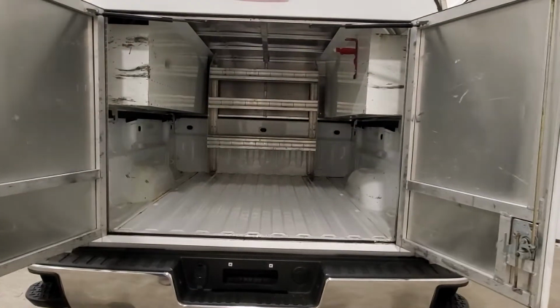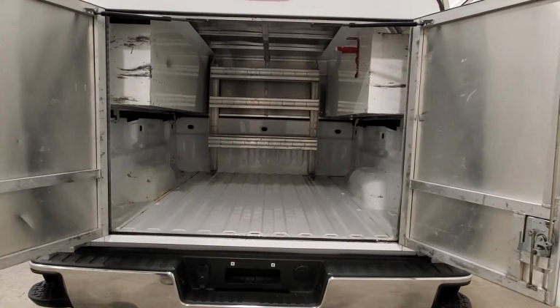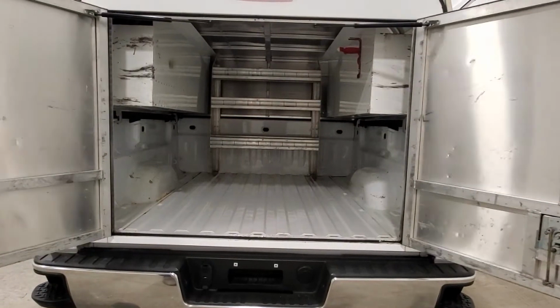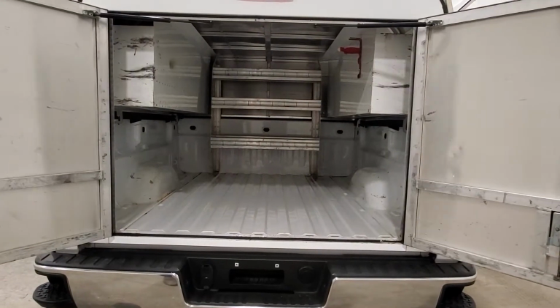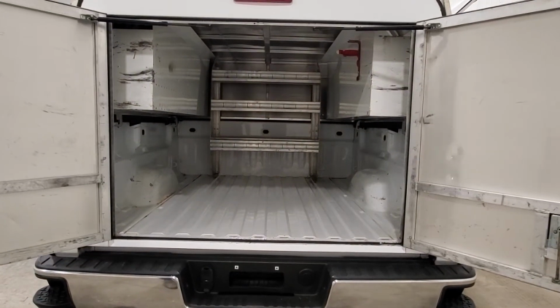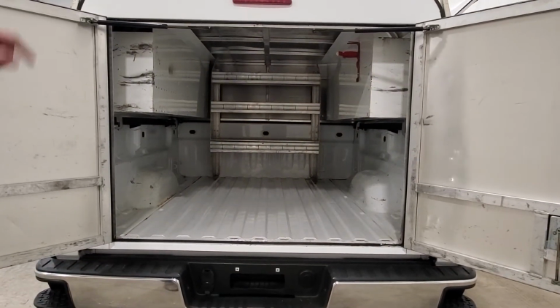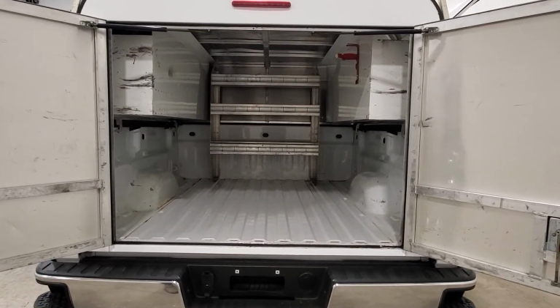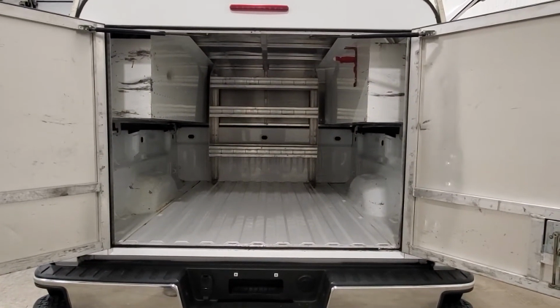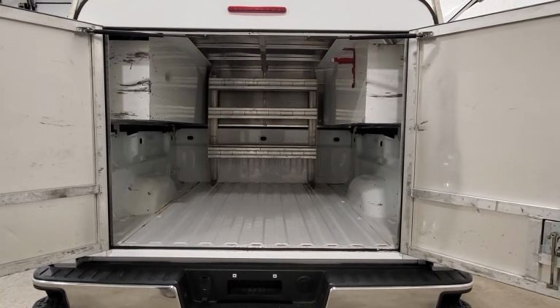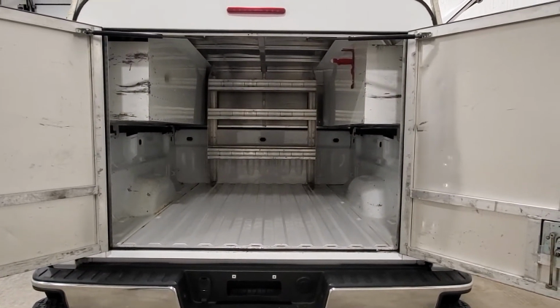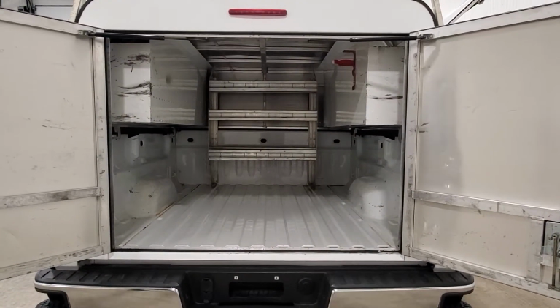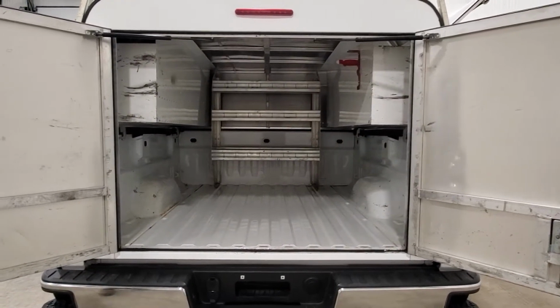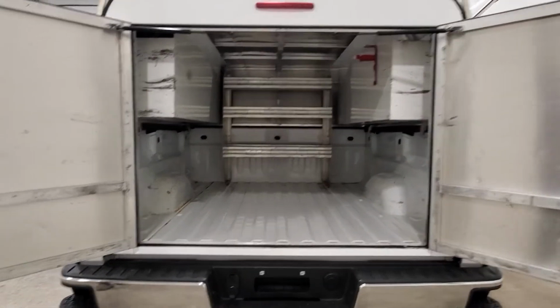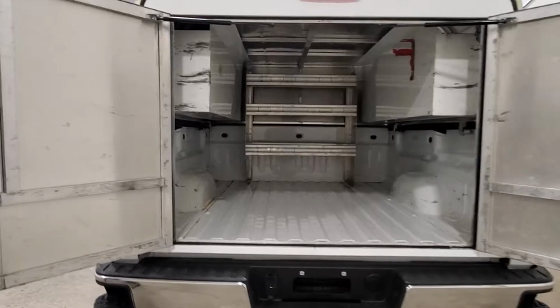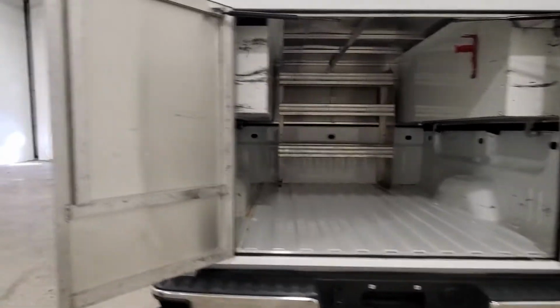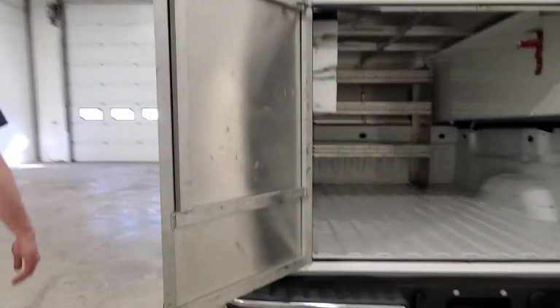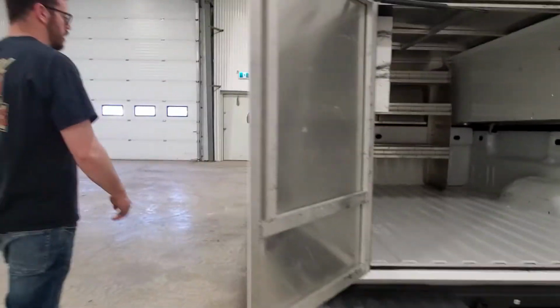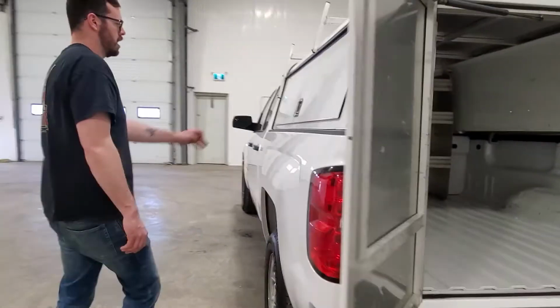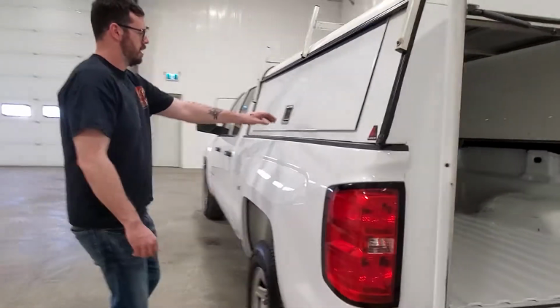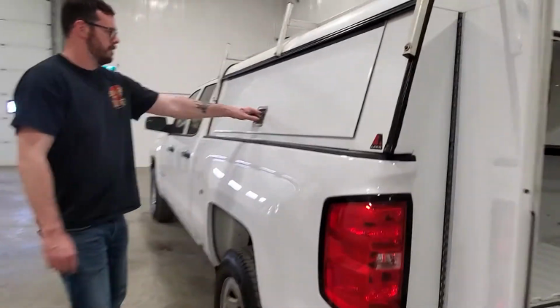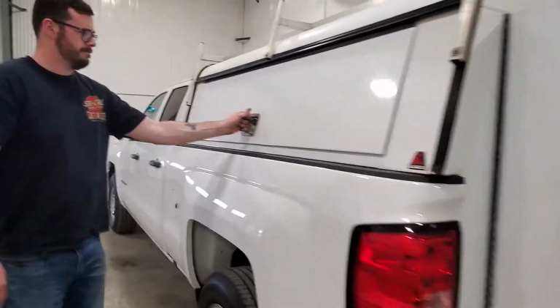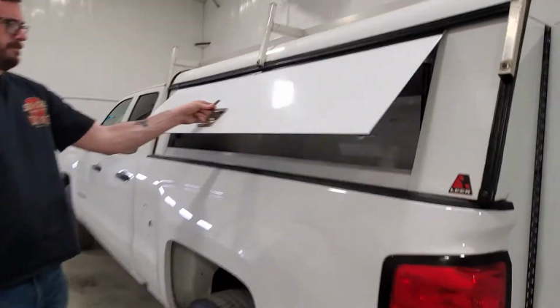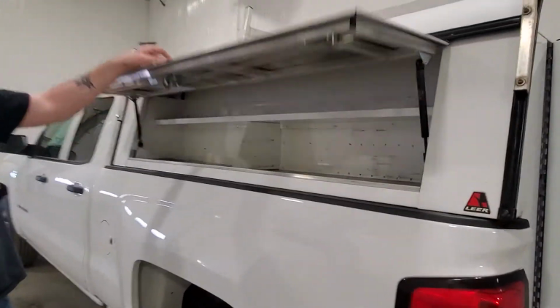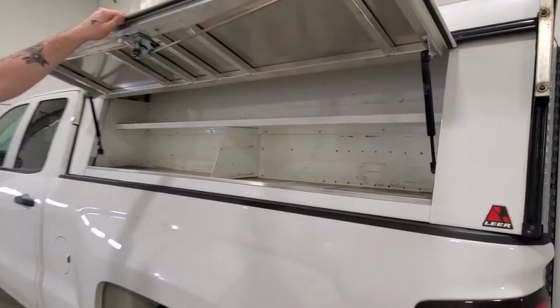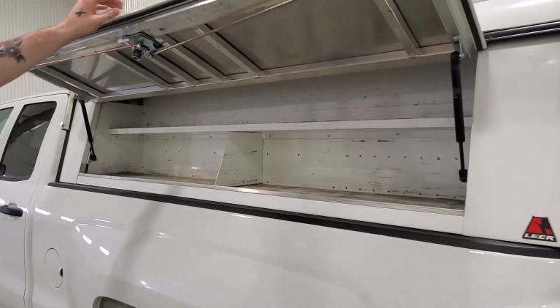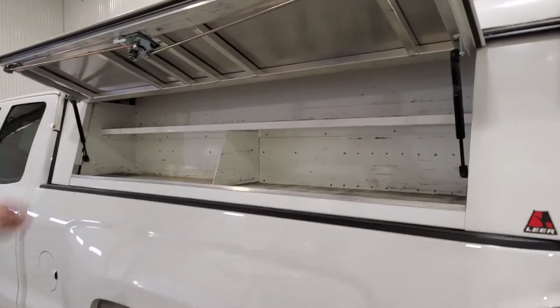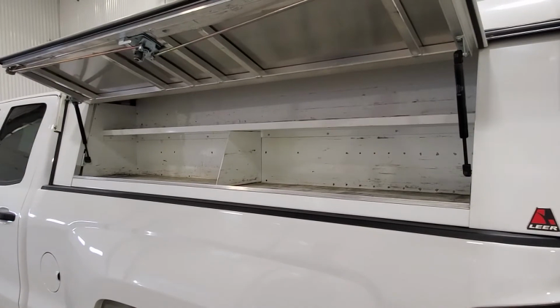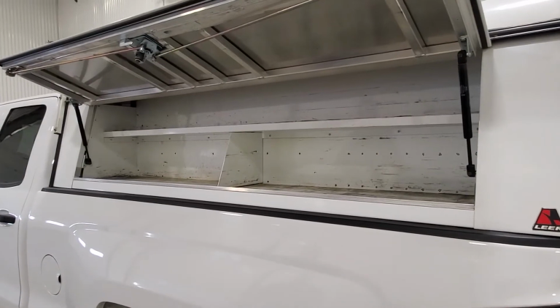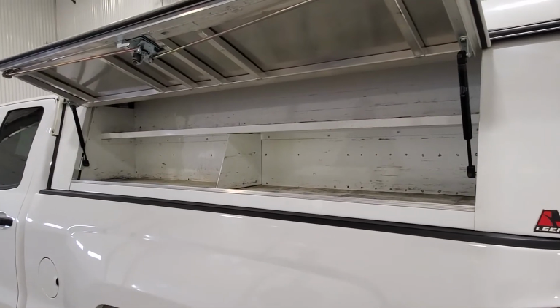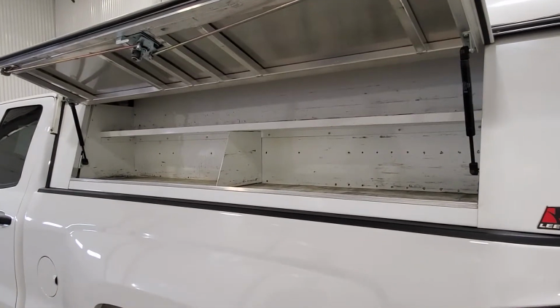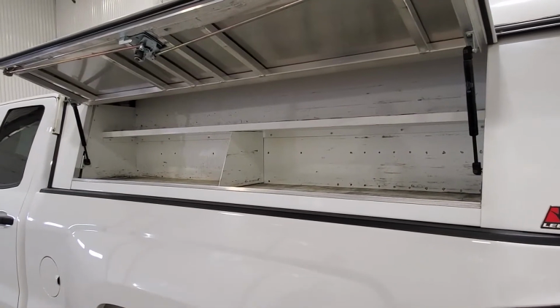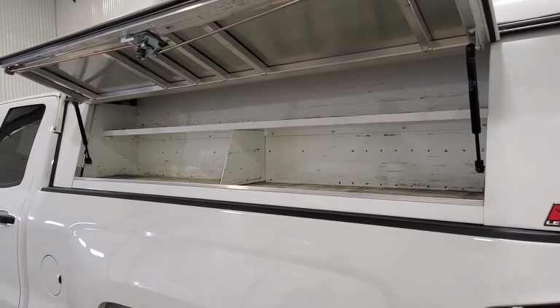The inside of the back has a shelf at the front and the floor is nice and clean in there. You can put a bed slider in there if you like. There's also shelving on the driver's side.